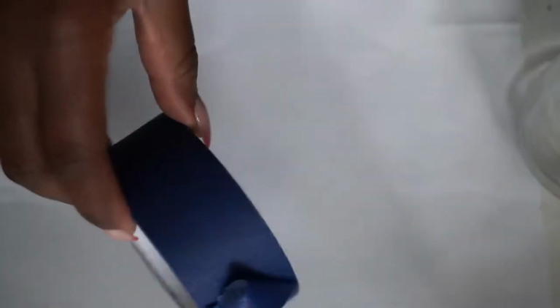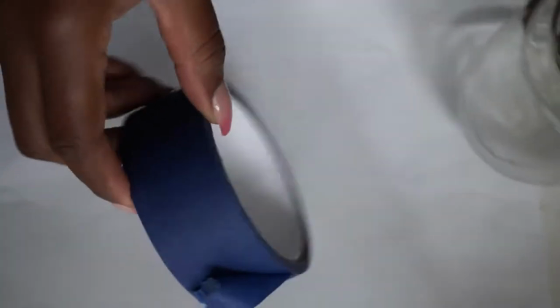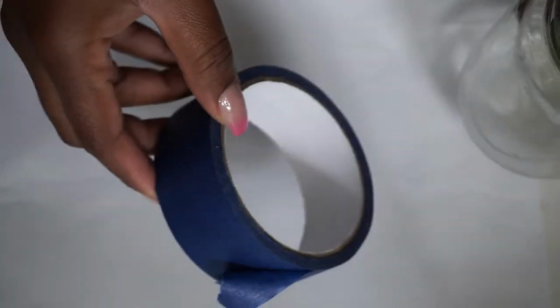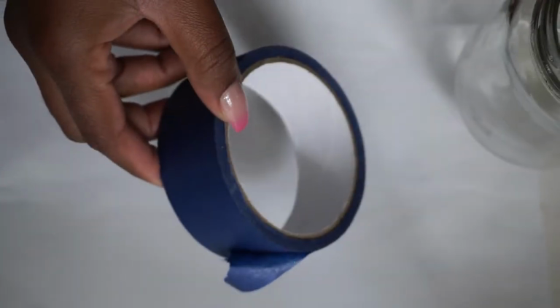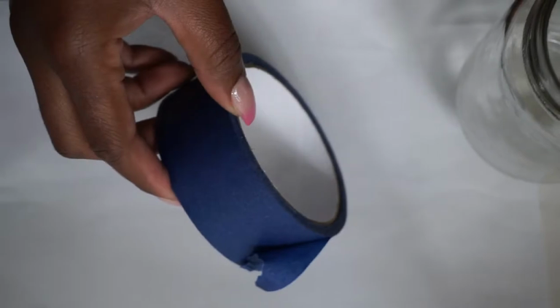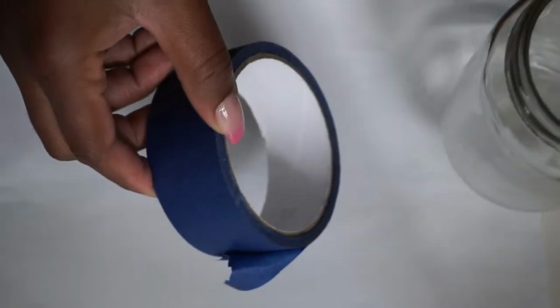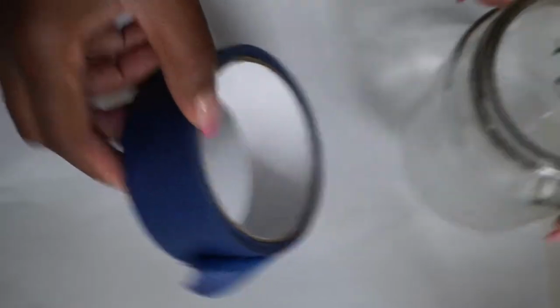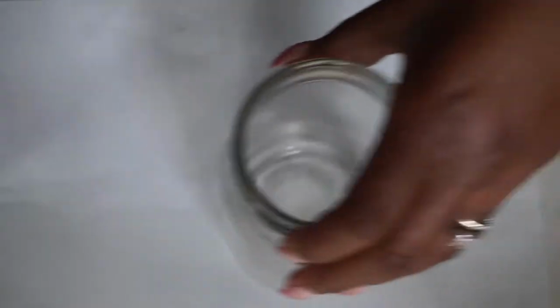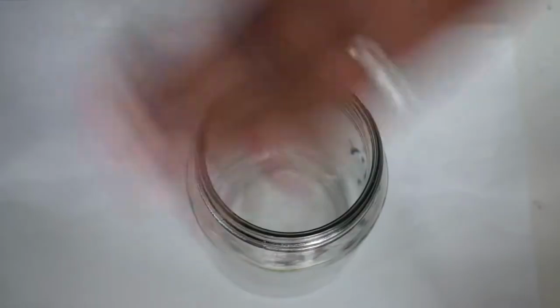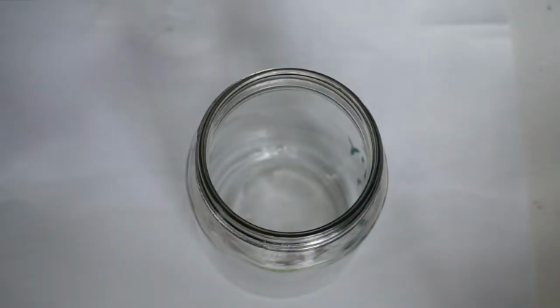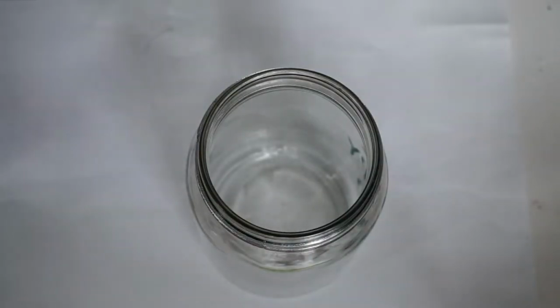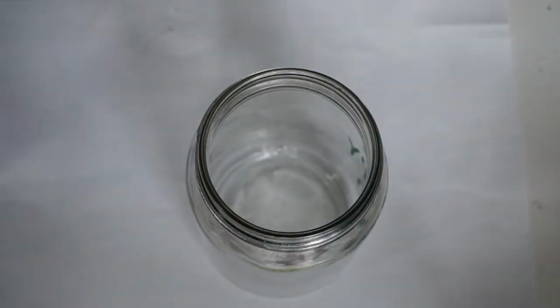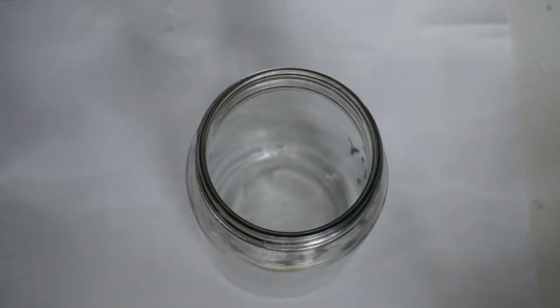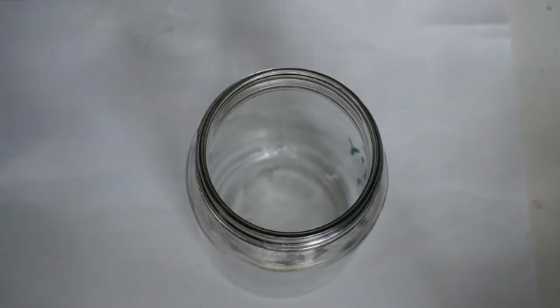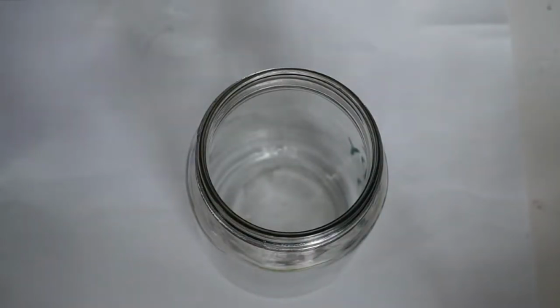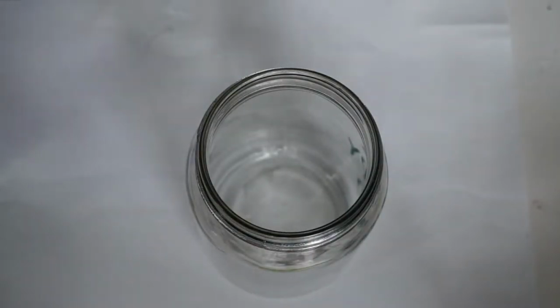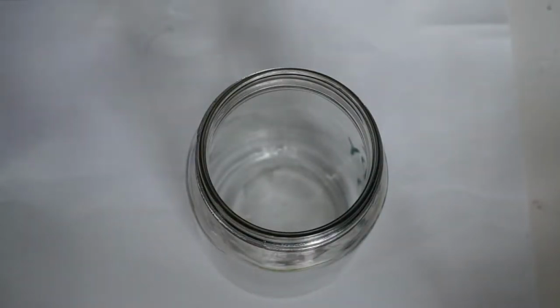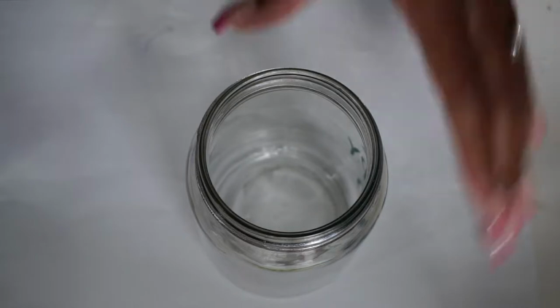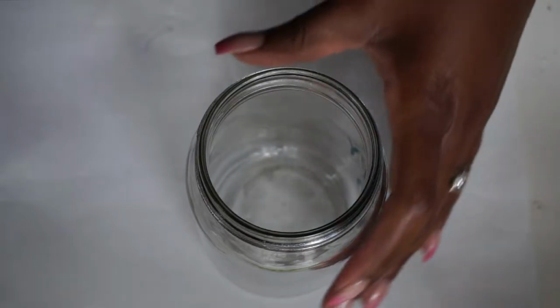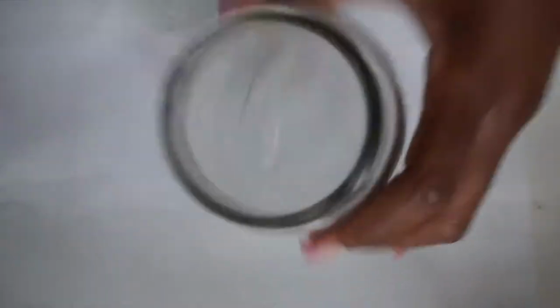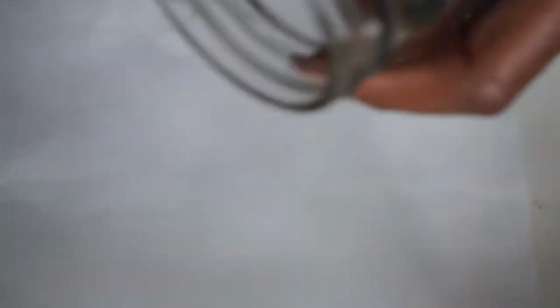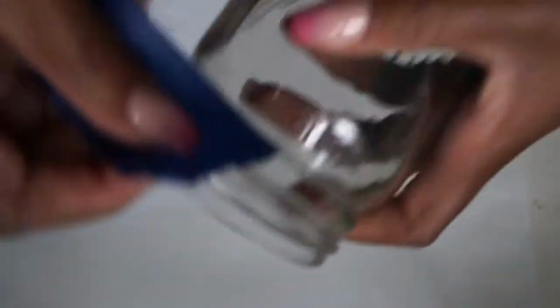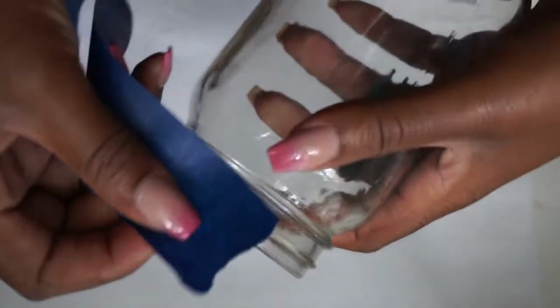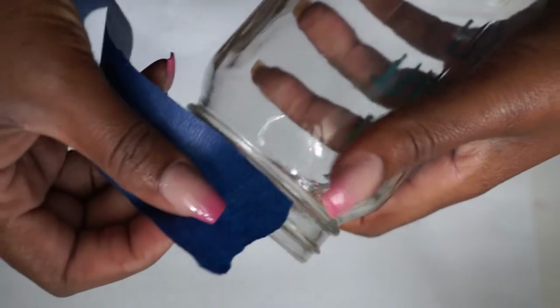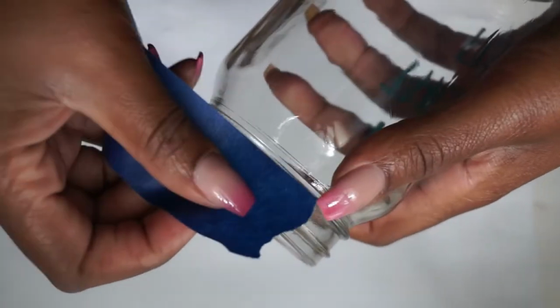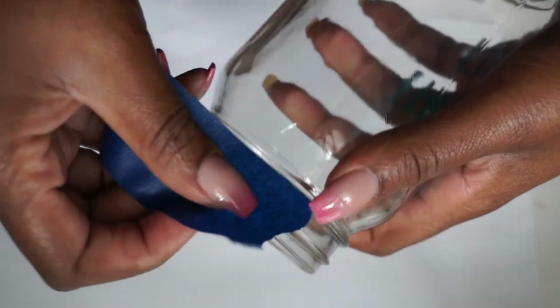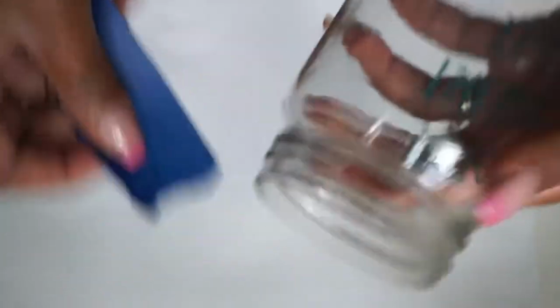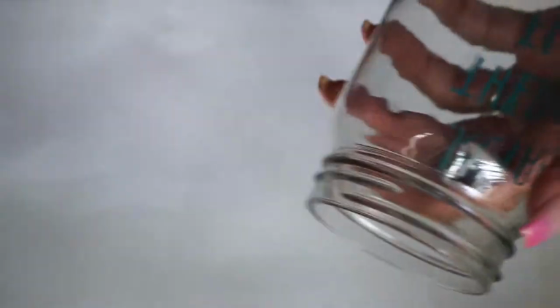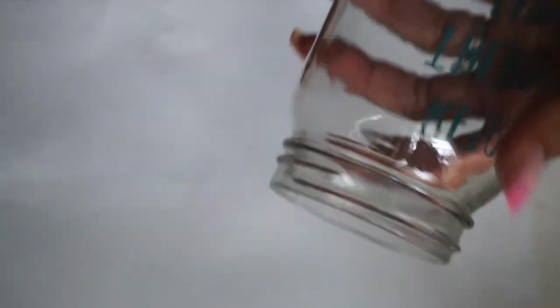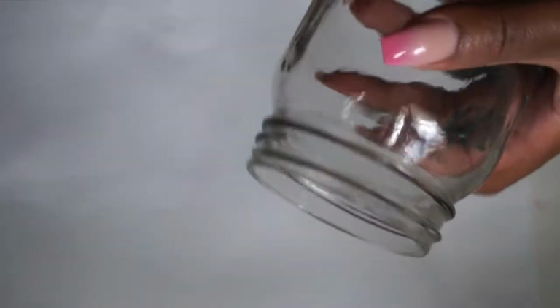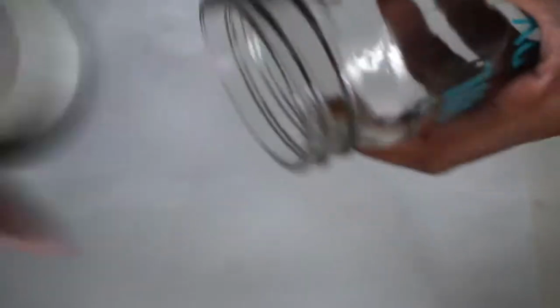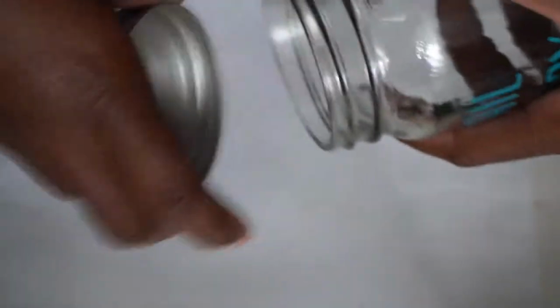The first thing we're going to do — I got the jar from the Dollar Tree, and I also got this painter's tape from the Dollar Tree — so trying to keep it affordable. Saving for an expensive item in an affordable jar.